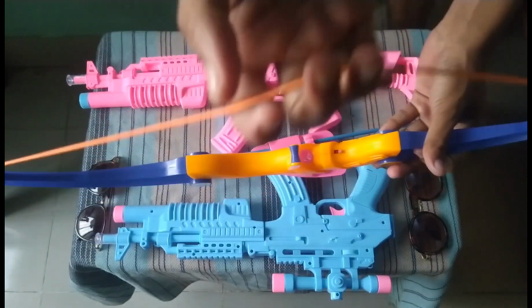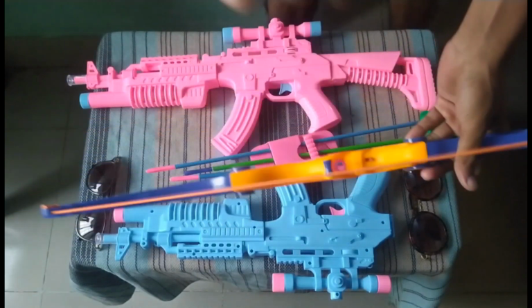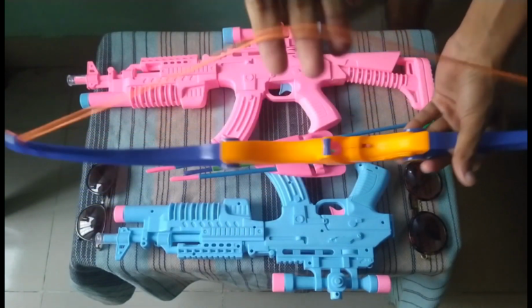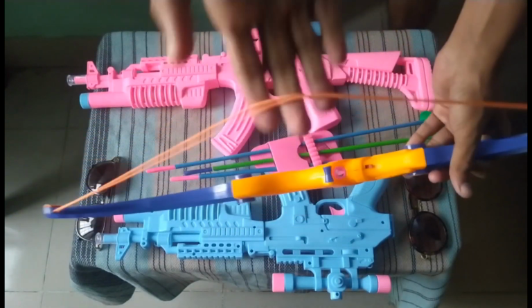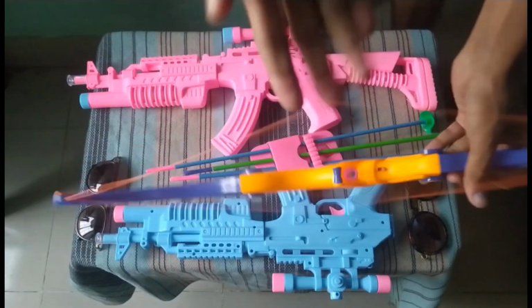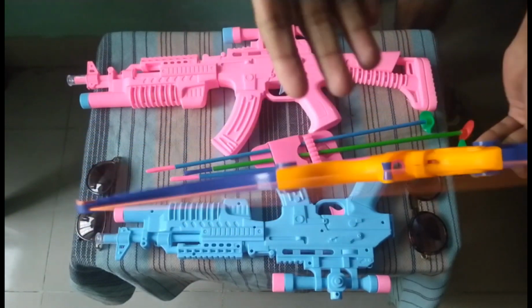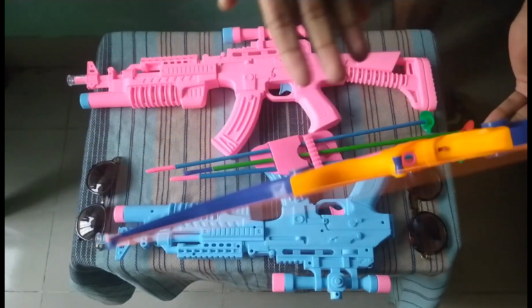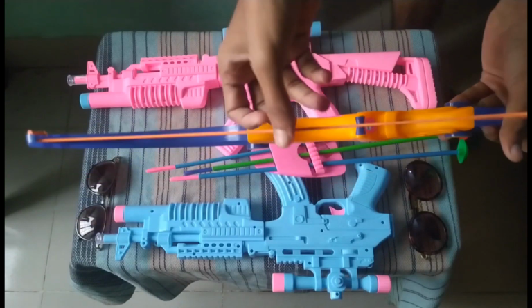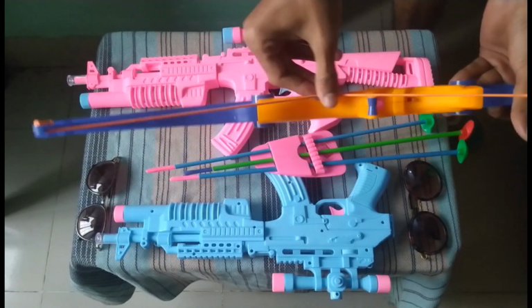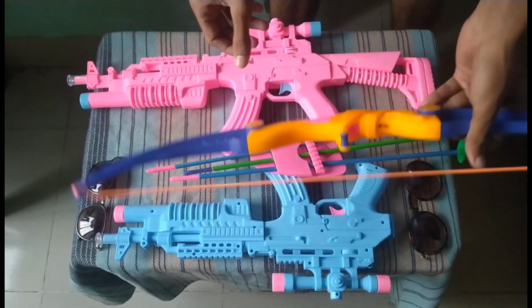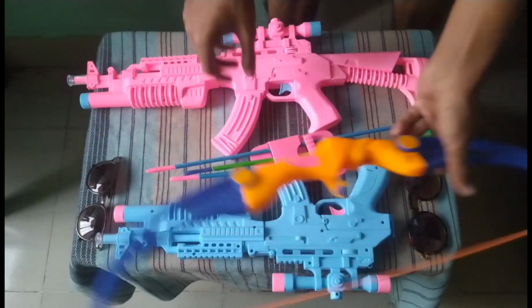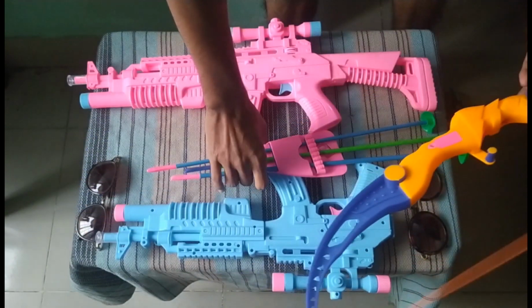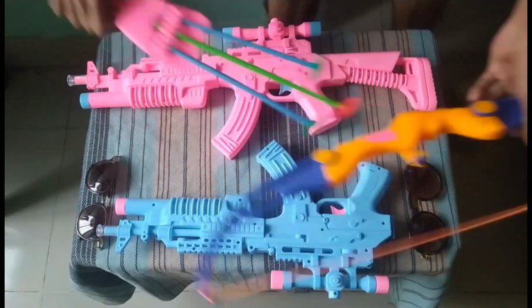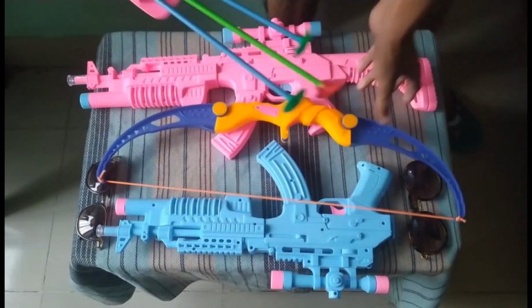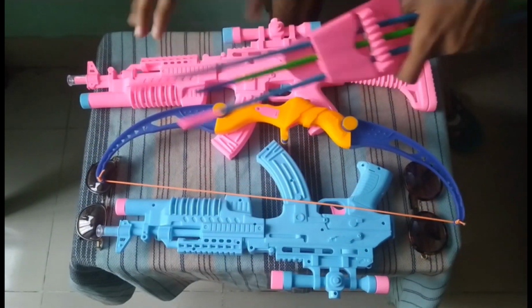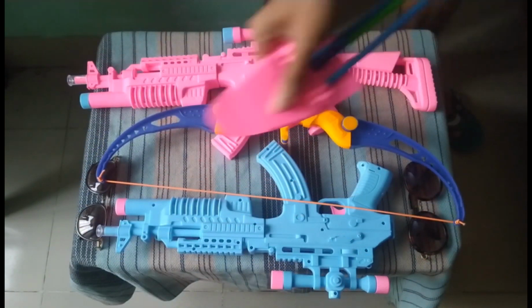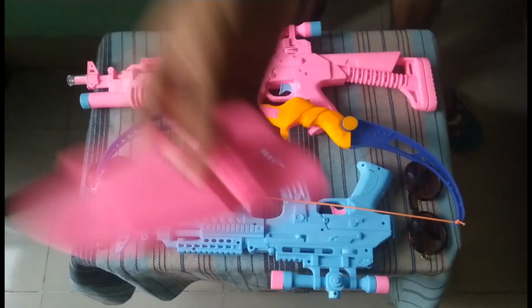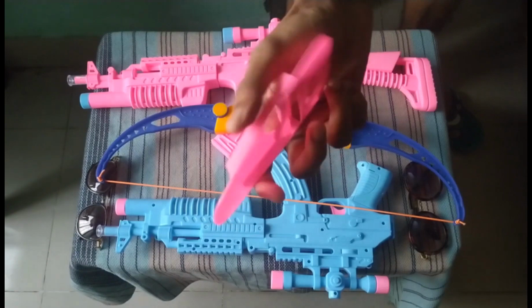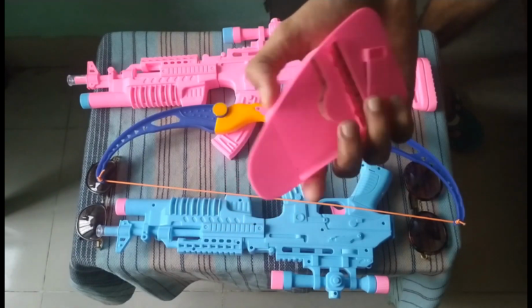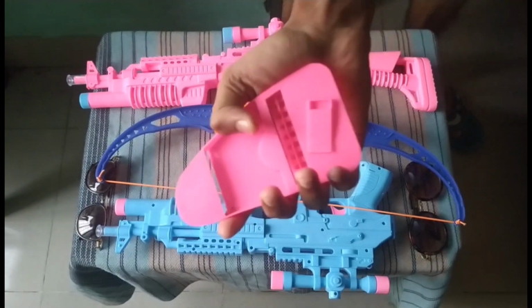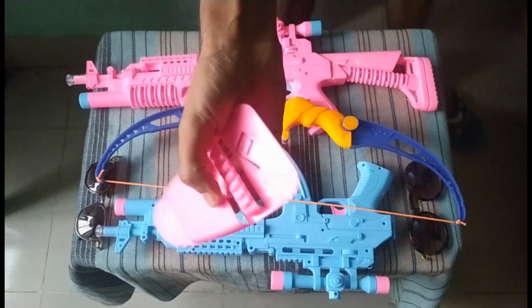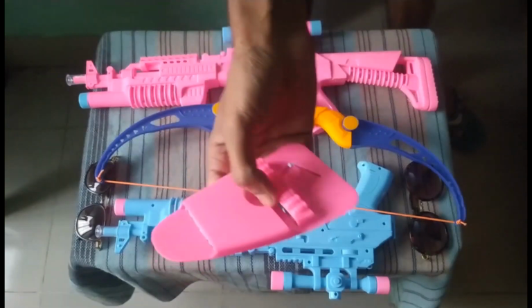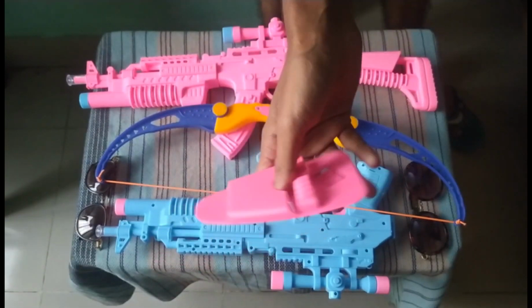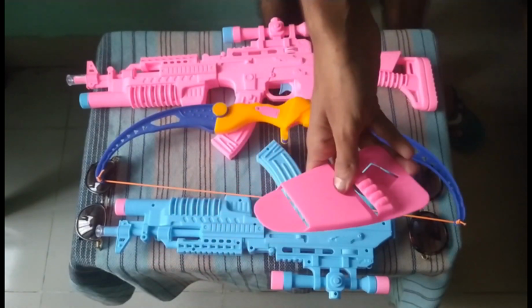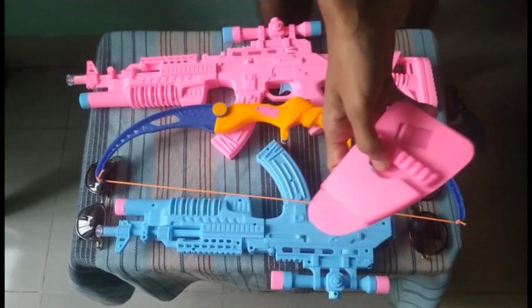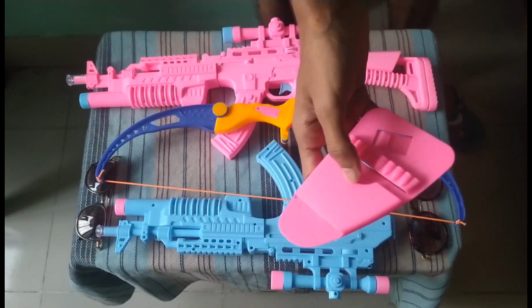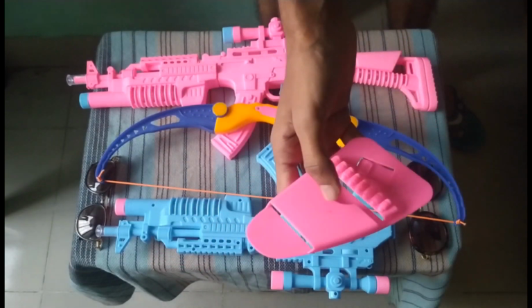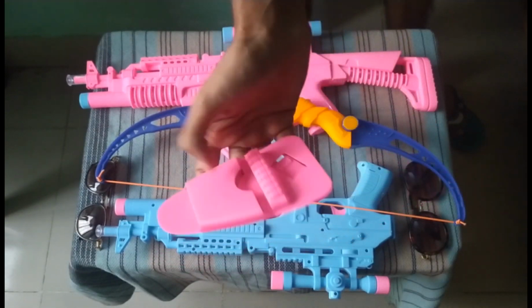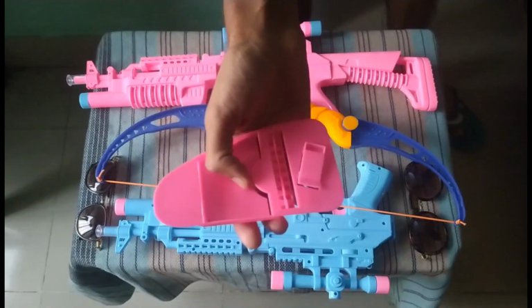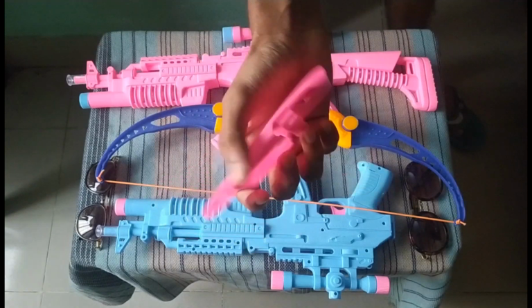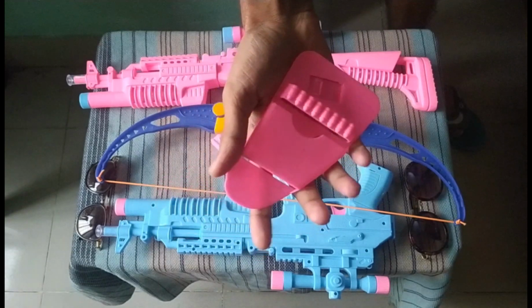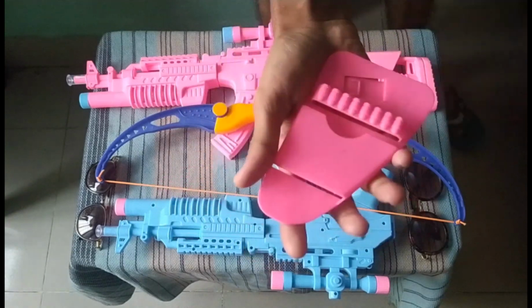Now I can show you this arrowport — this is a pink color plastic arrowport.